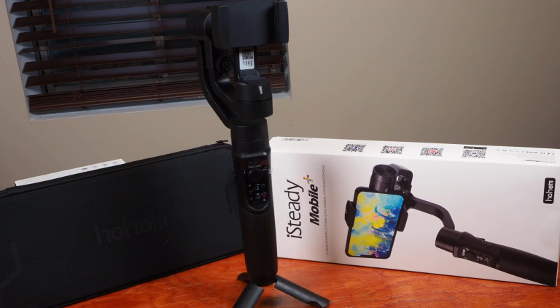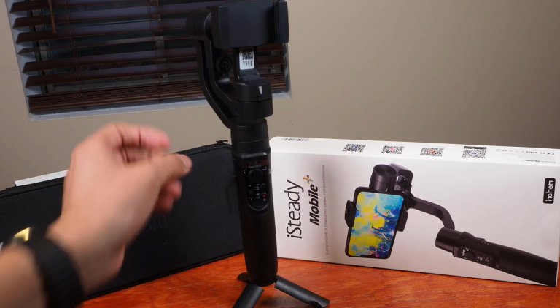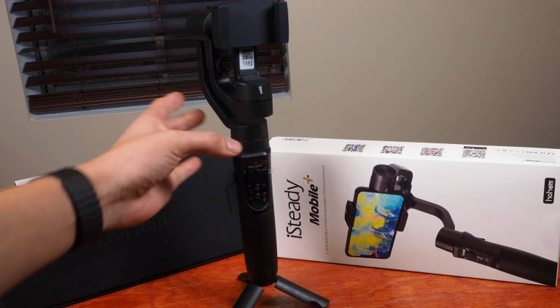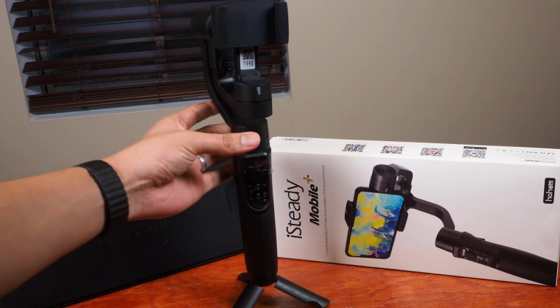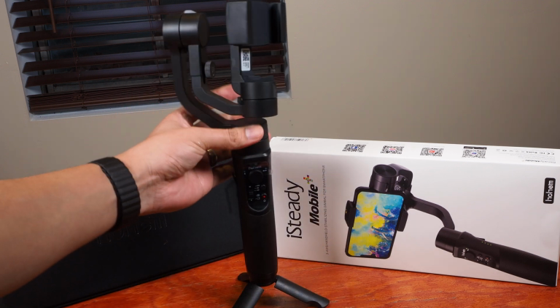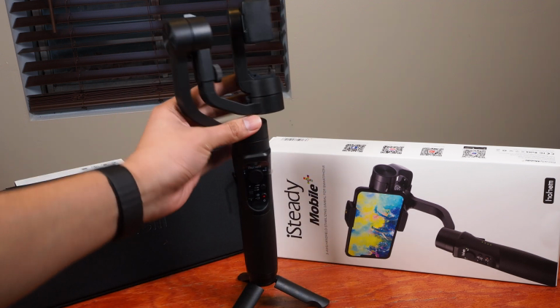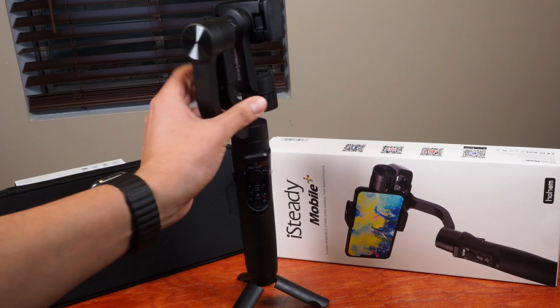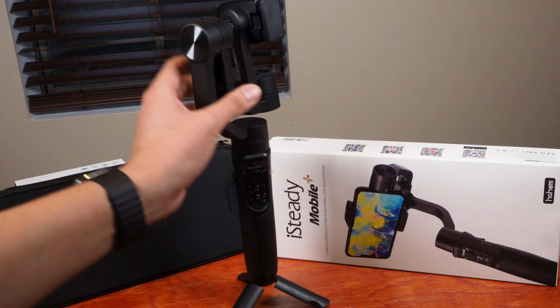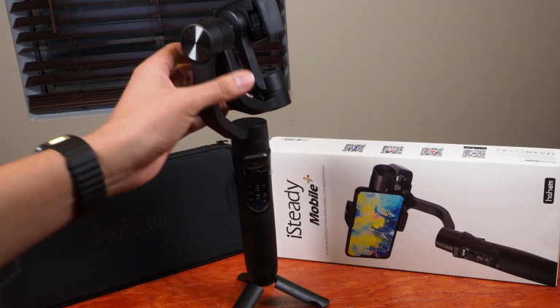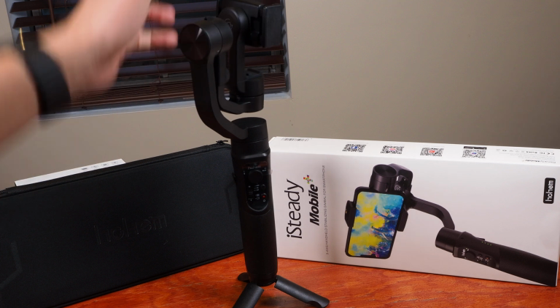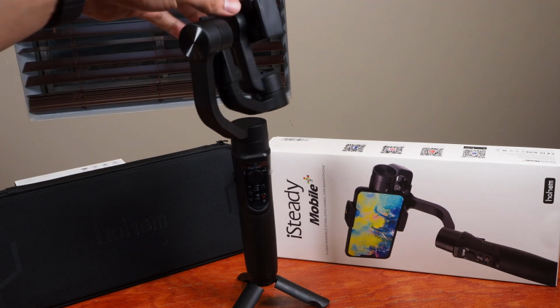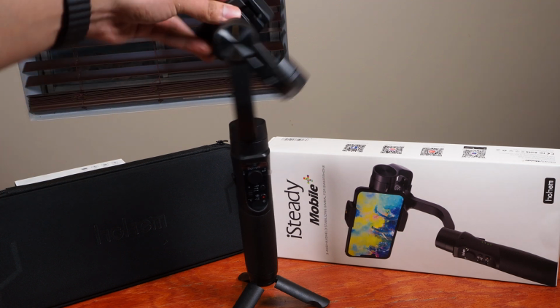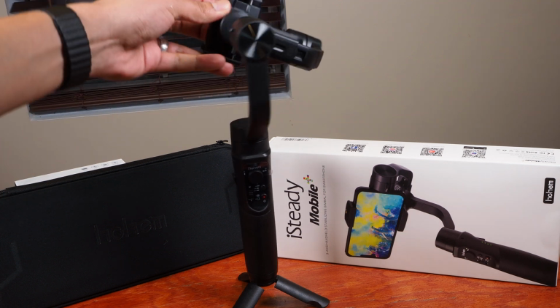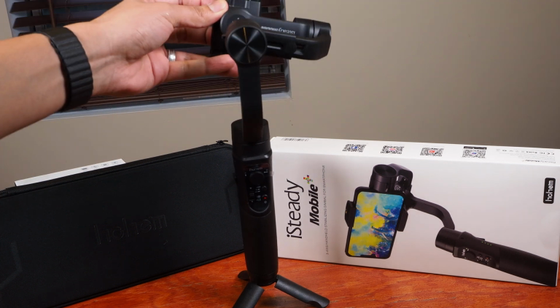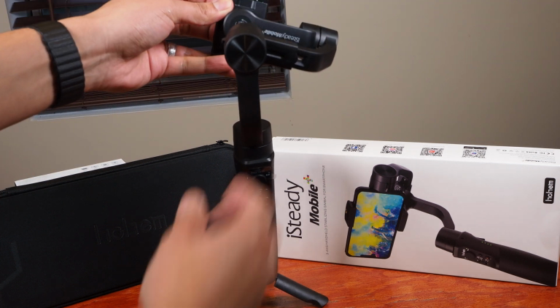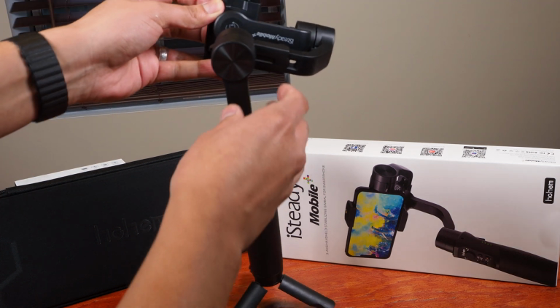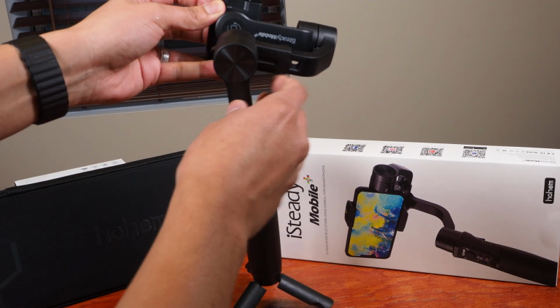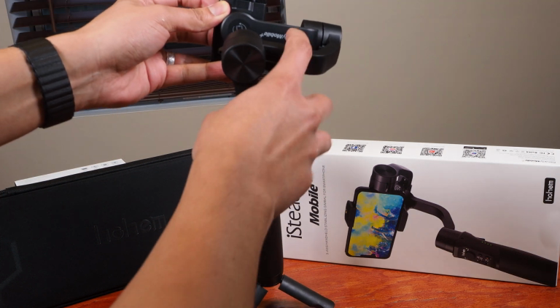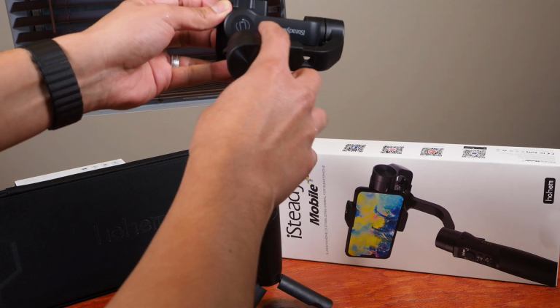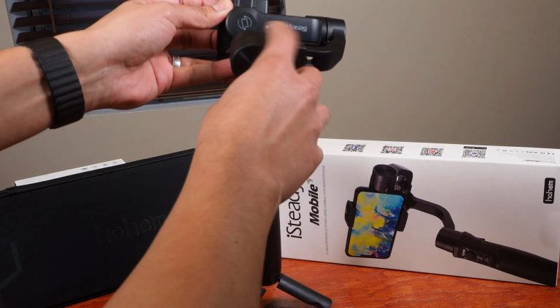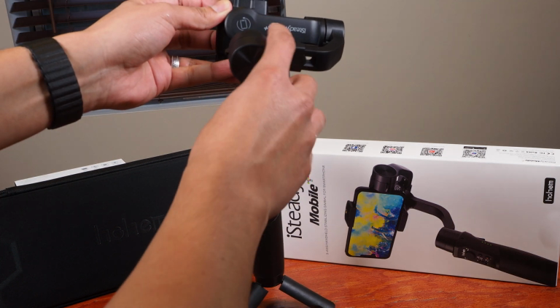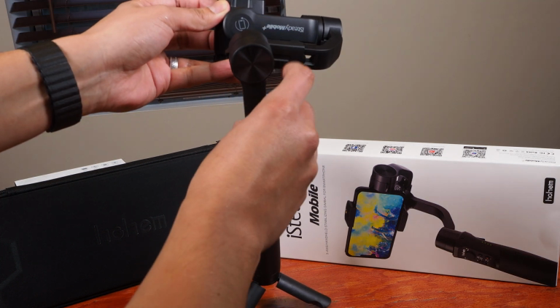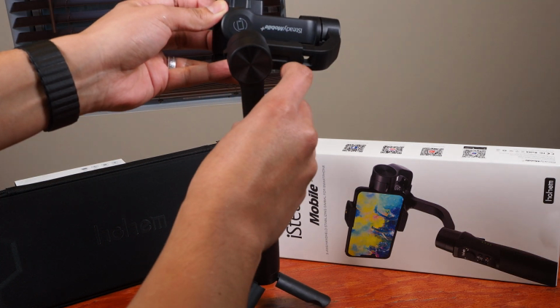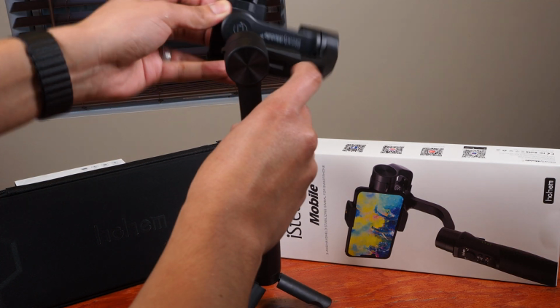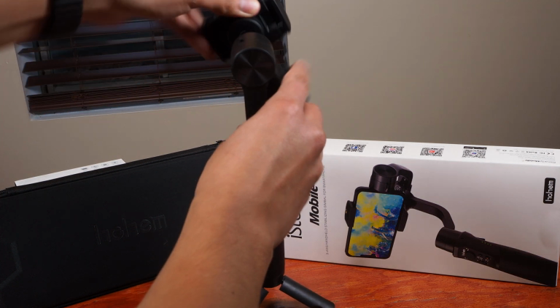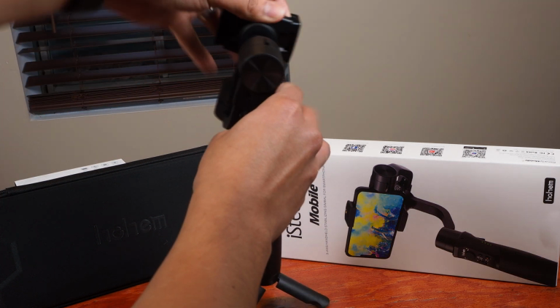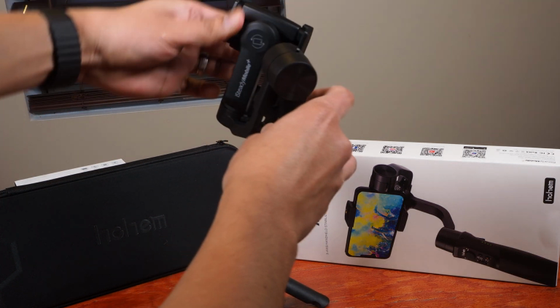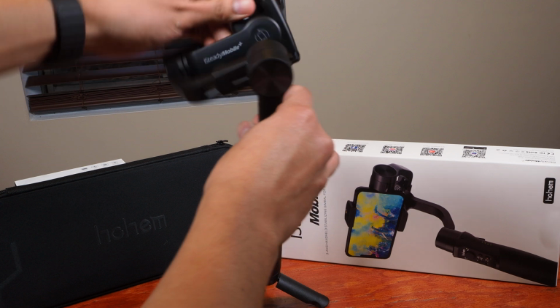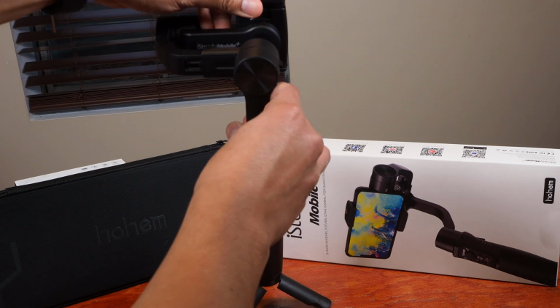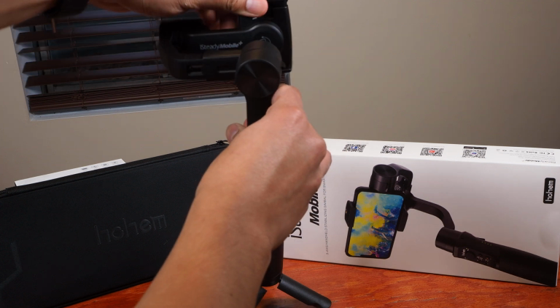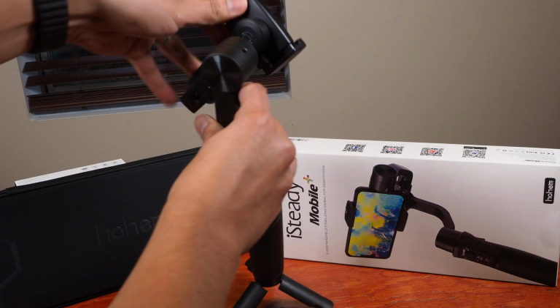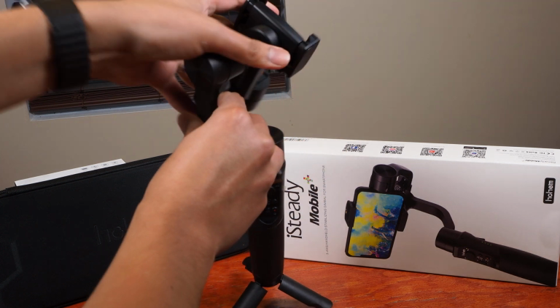So the first thing you're going to want to do is find out which way the tripod sits. You want the label reading the right direction, which would be this way.